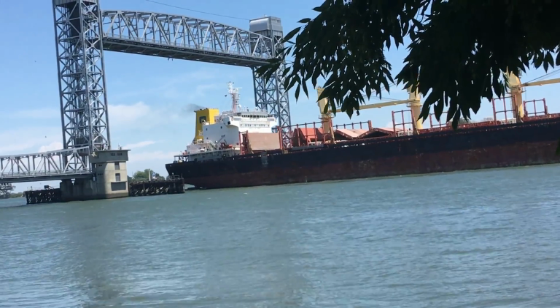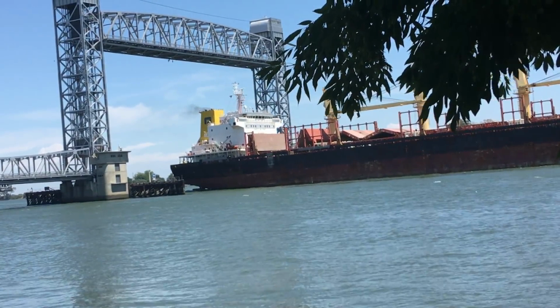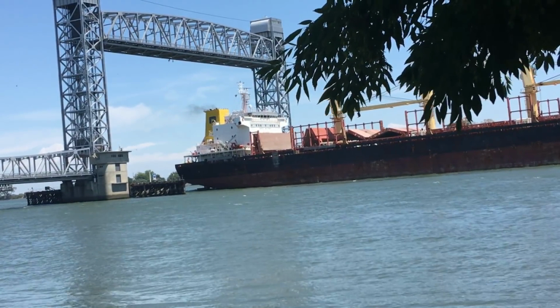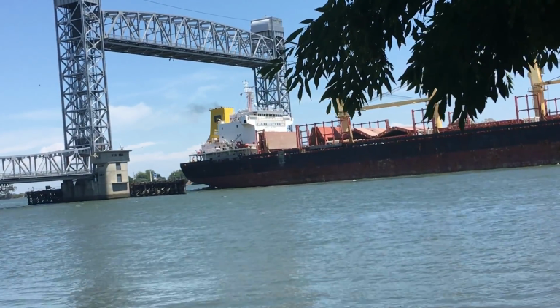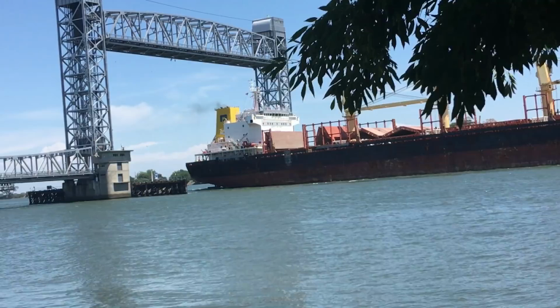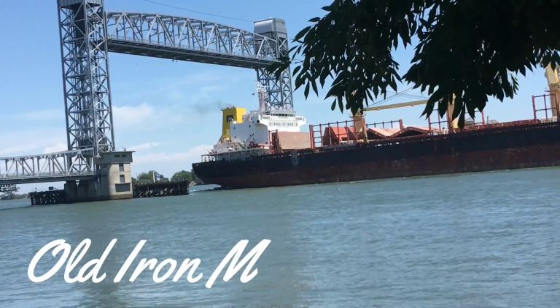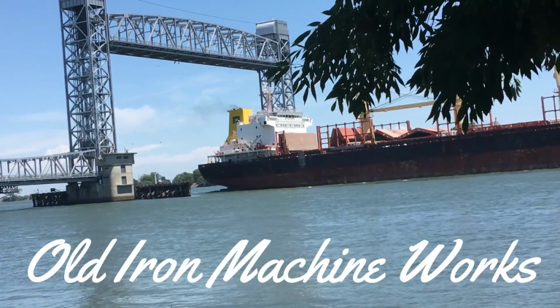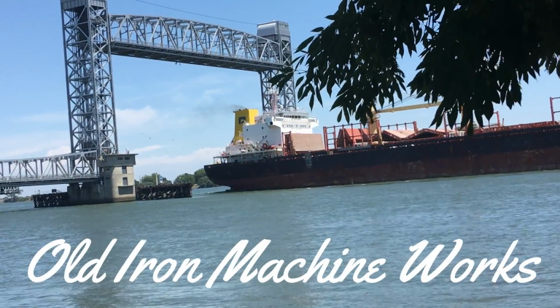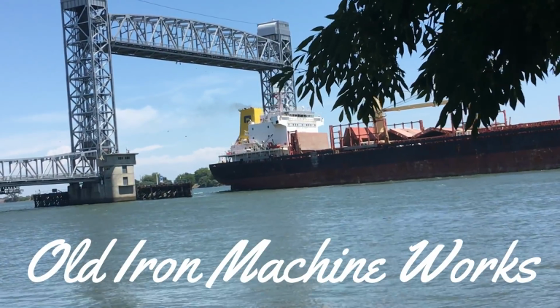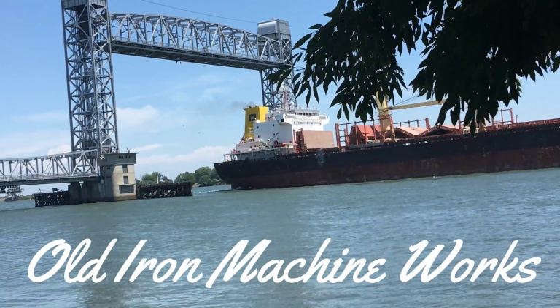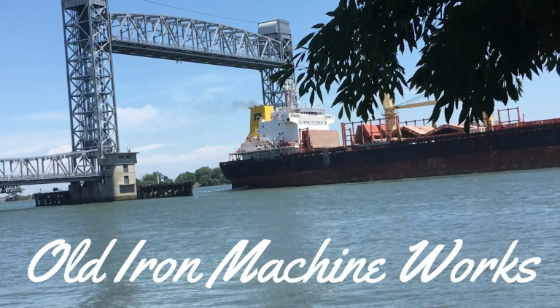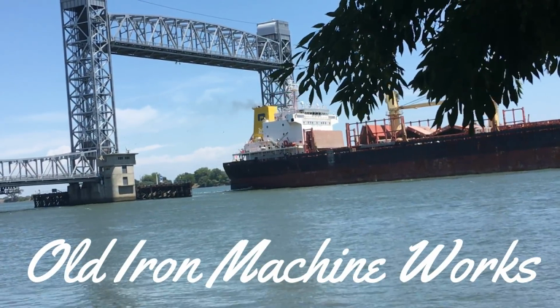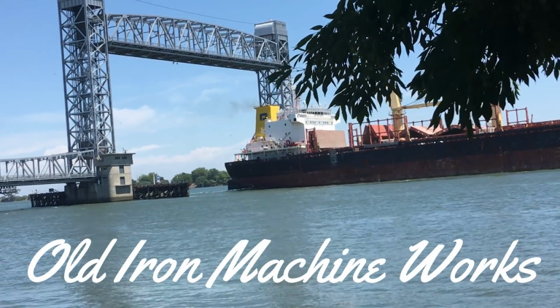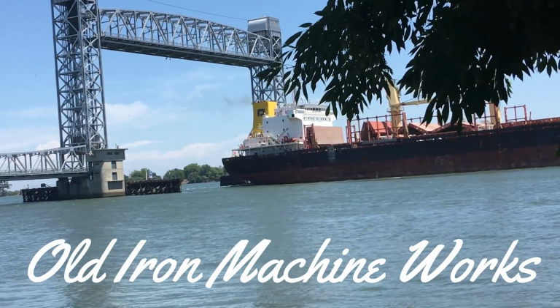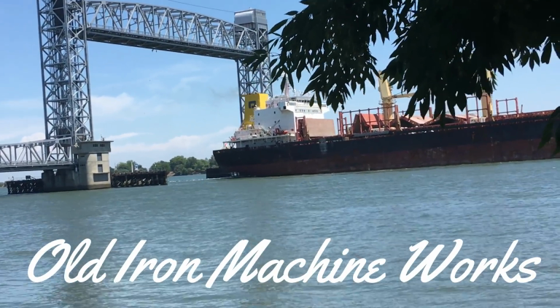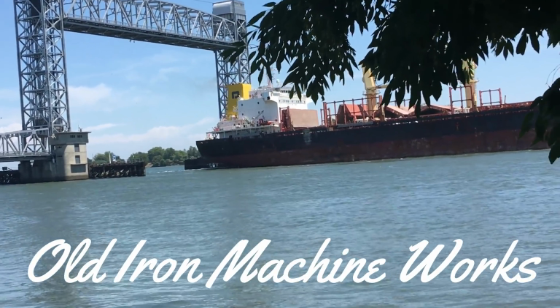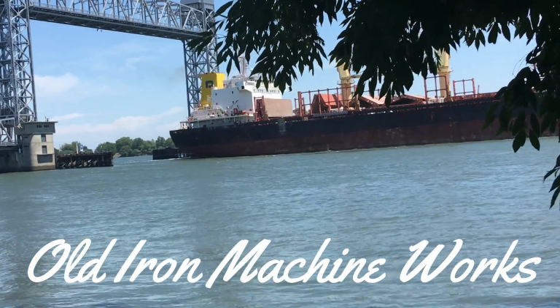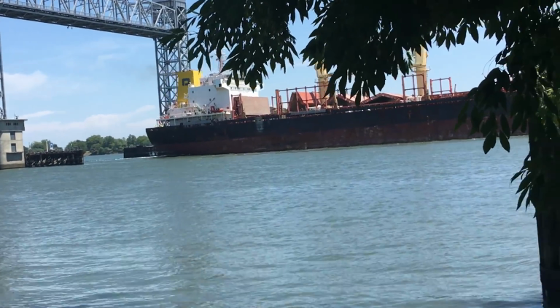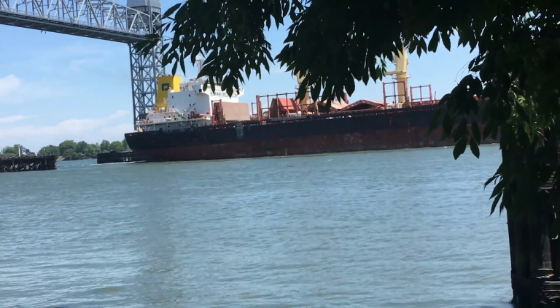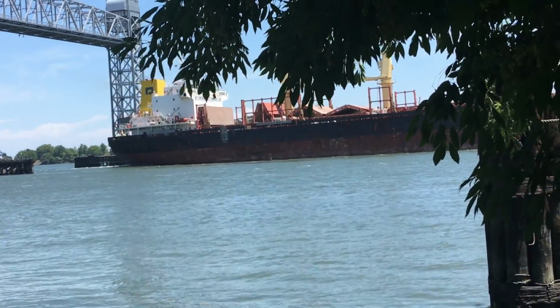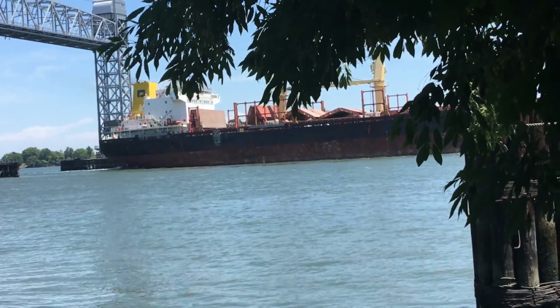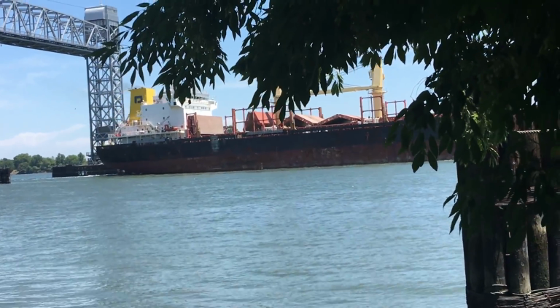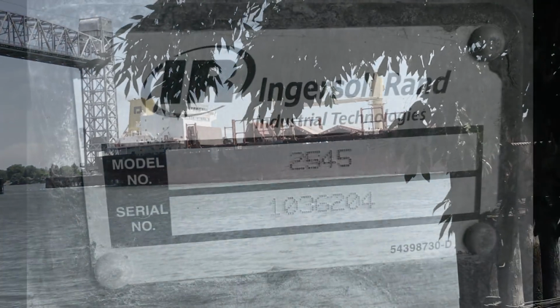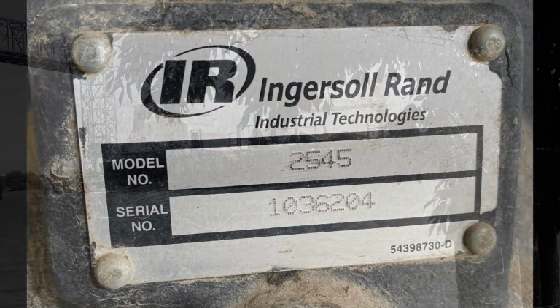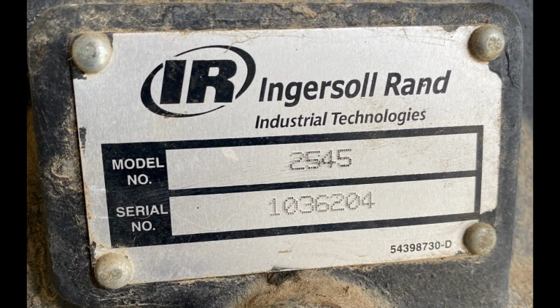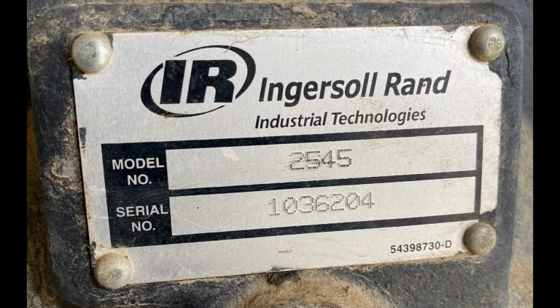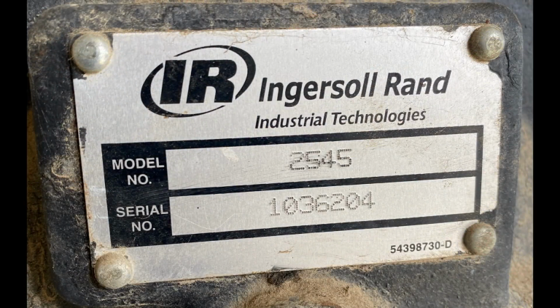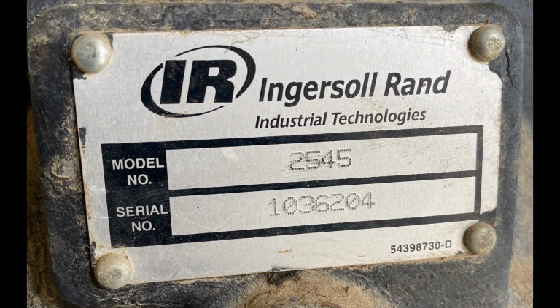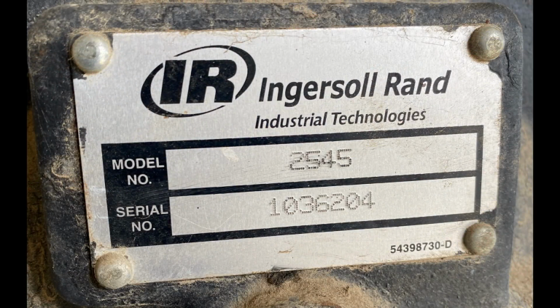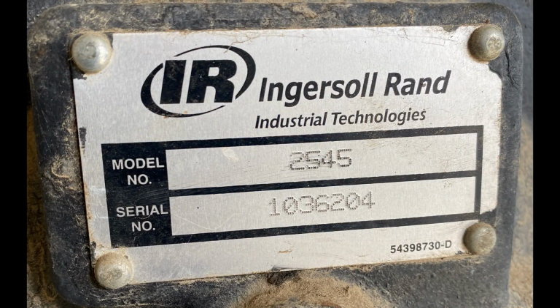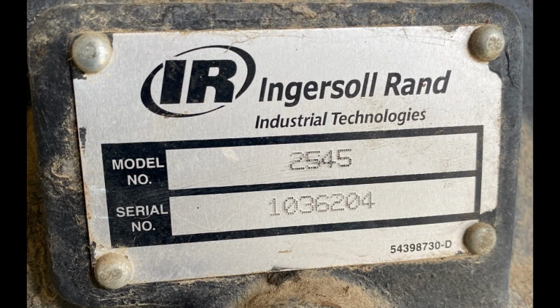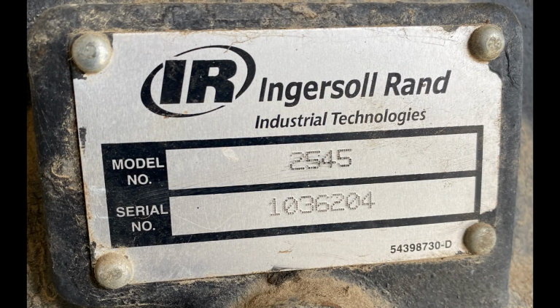Welcome to Old Iron Machine Works. This video will be just some valve repair on a smaller Ingersoll Rand compressor. I do an awful lot of valve repair. This is a model 2545.